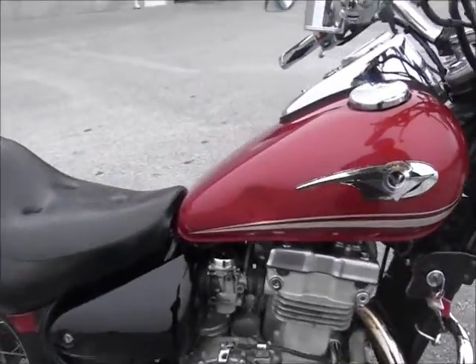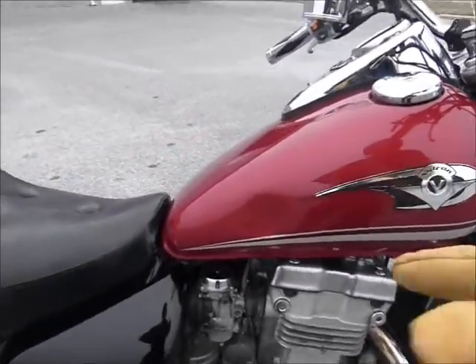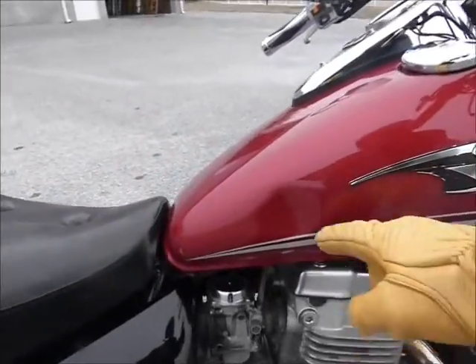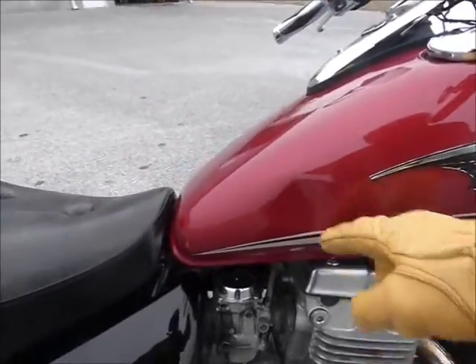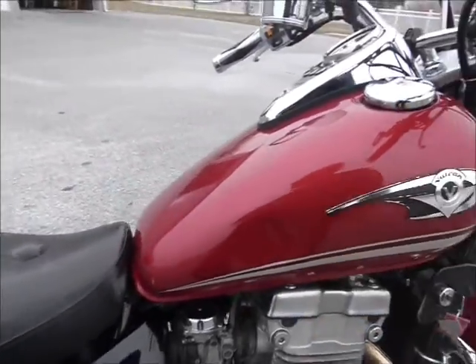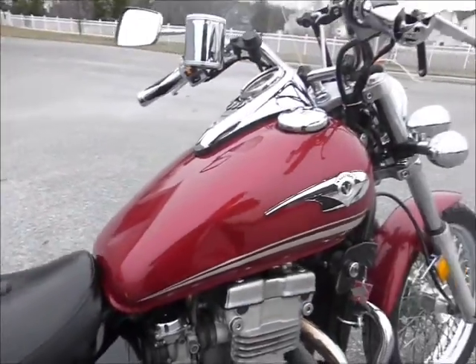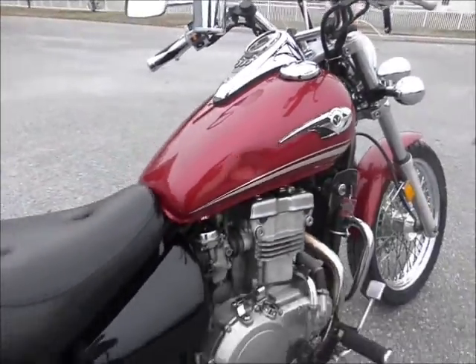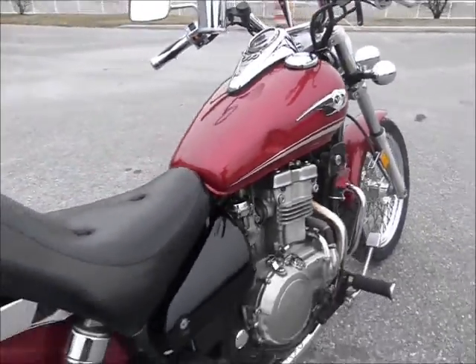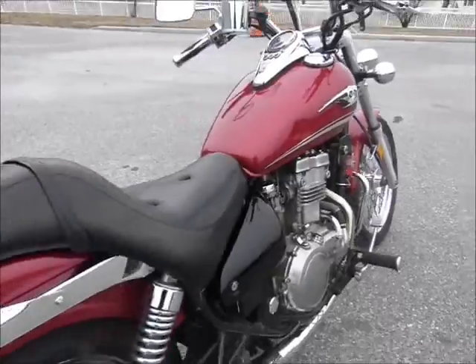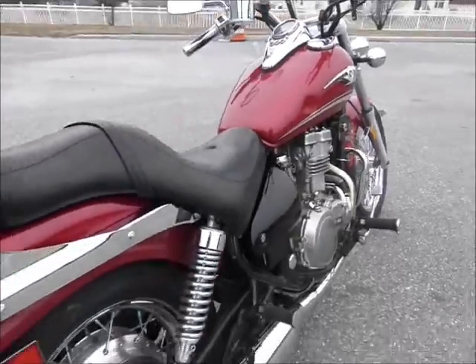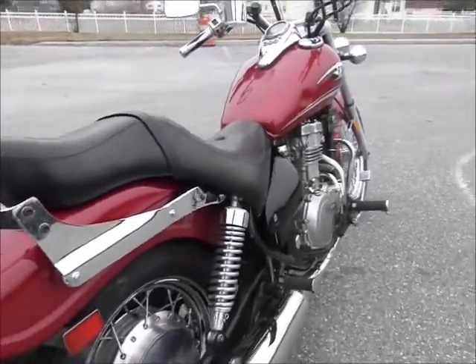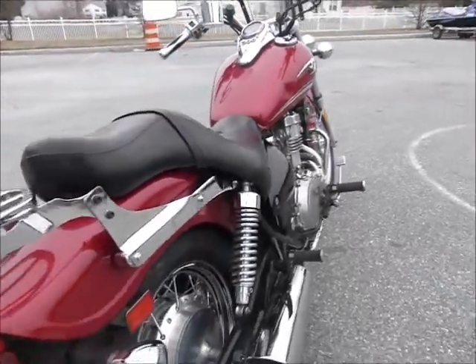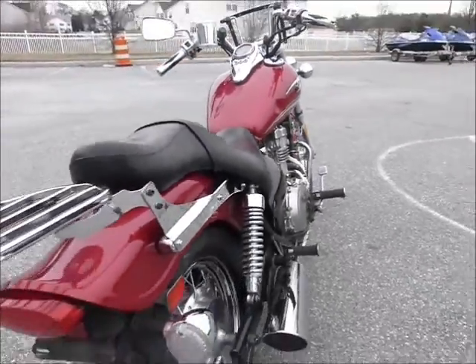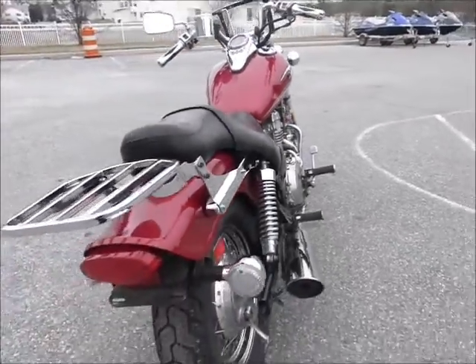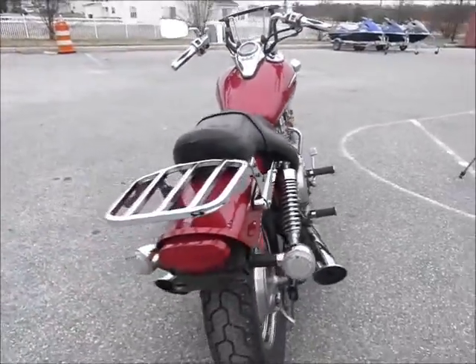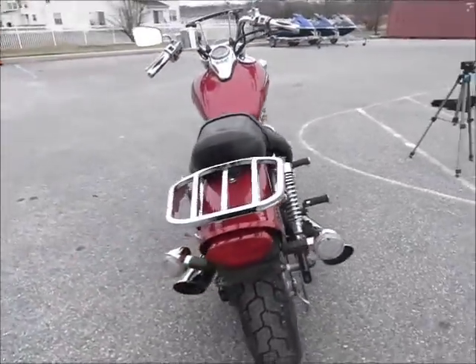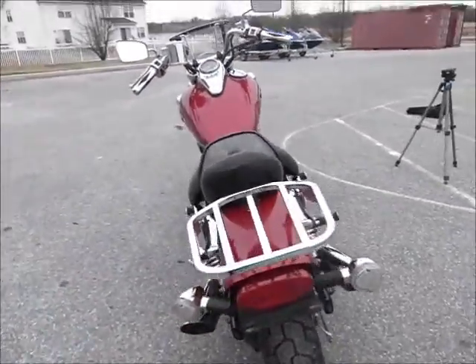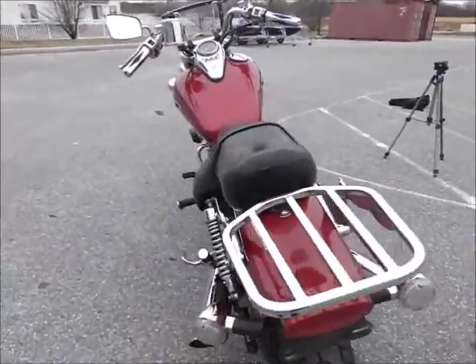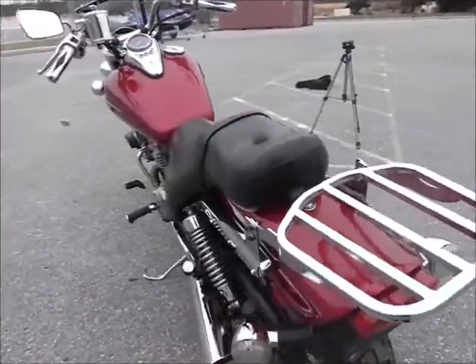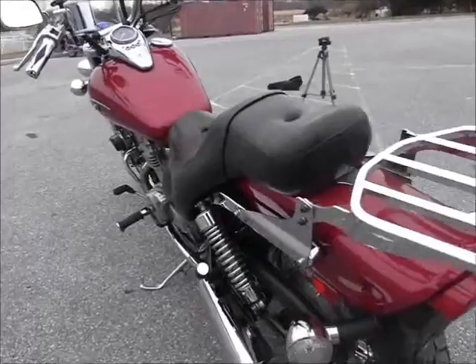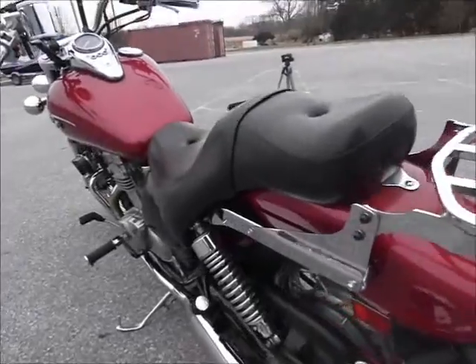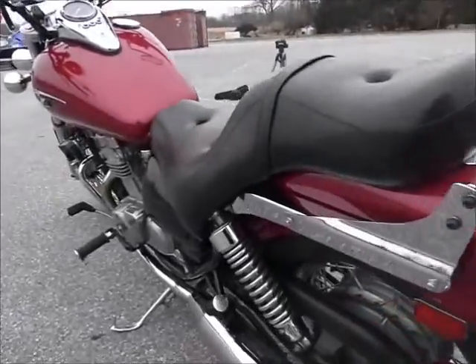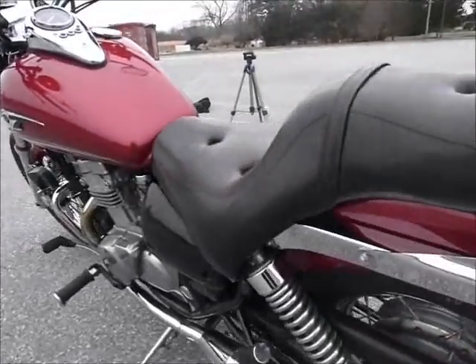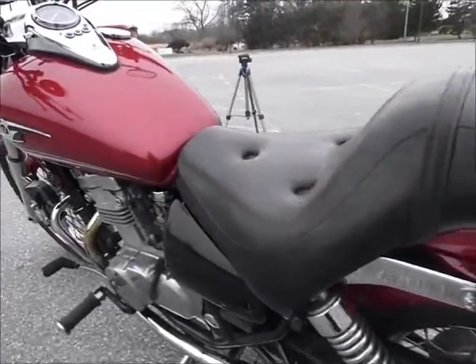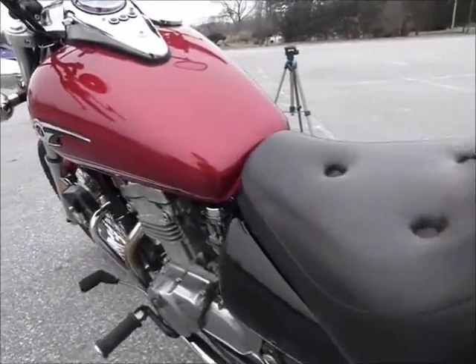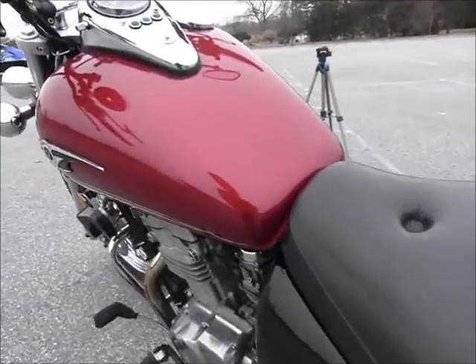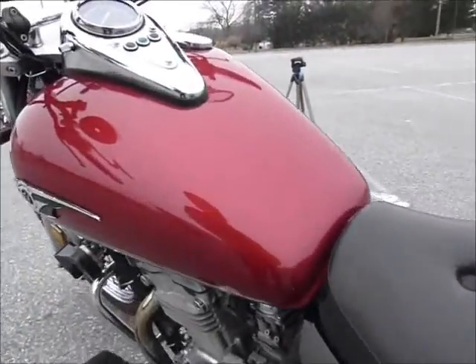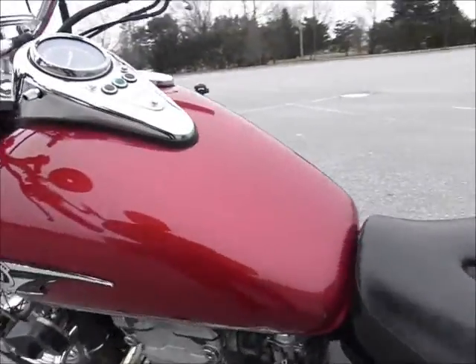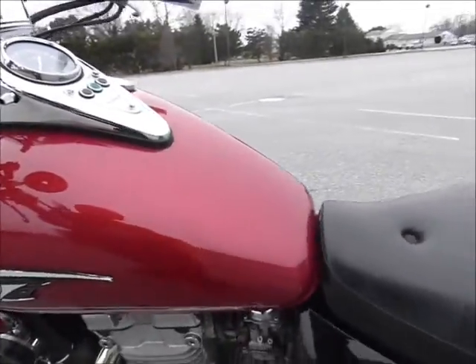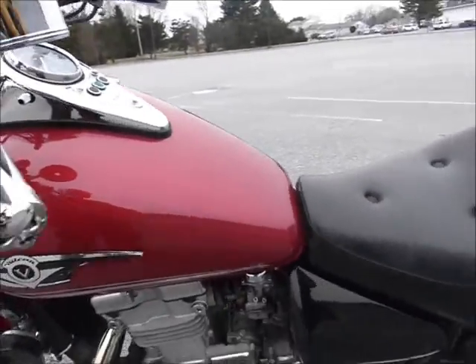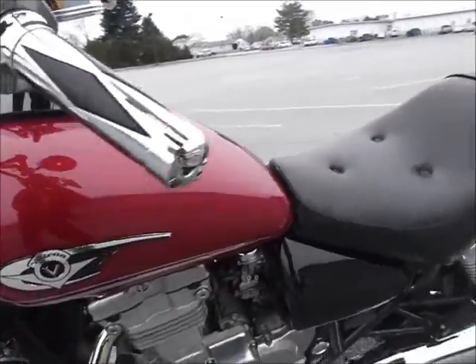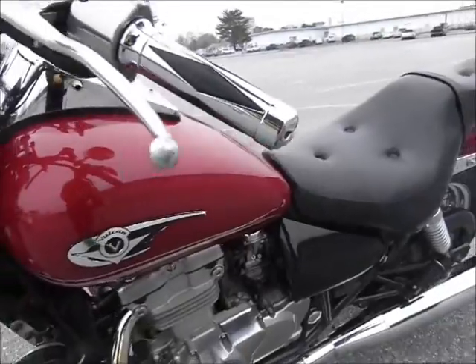It does have a little dent right here. It has a little over 20,000 miles on it.